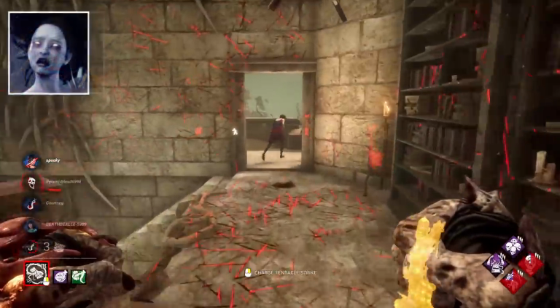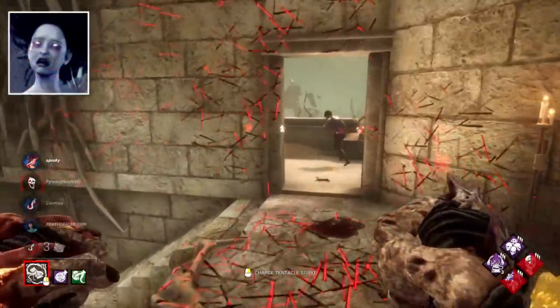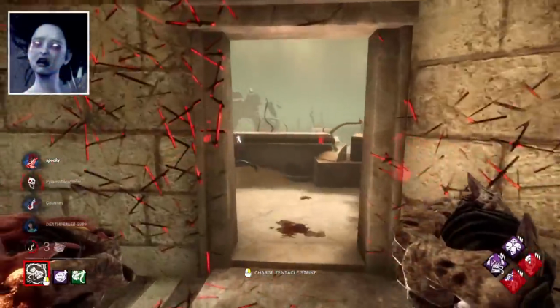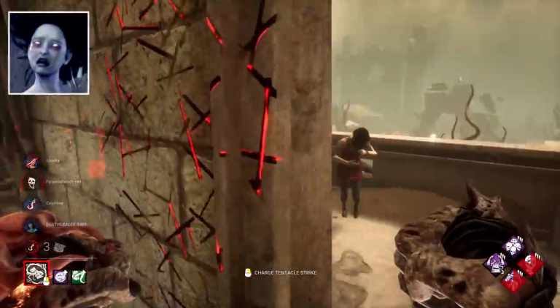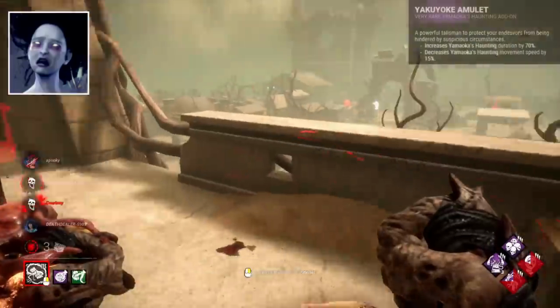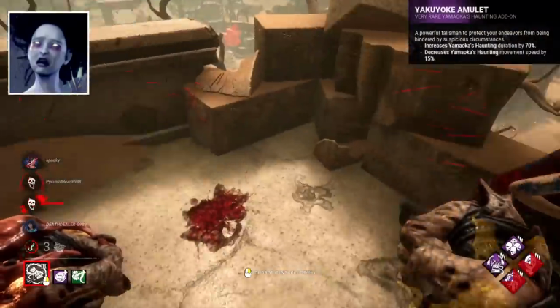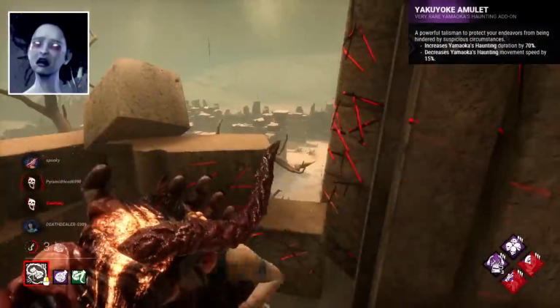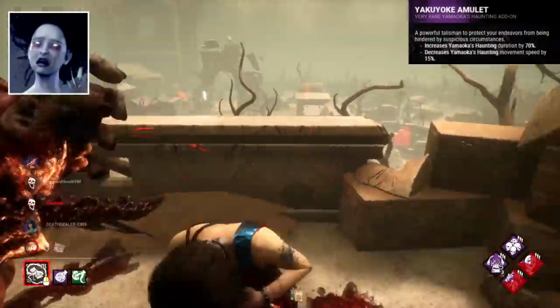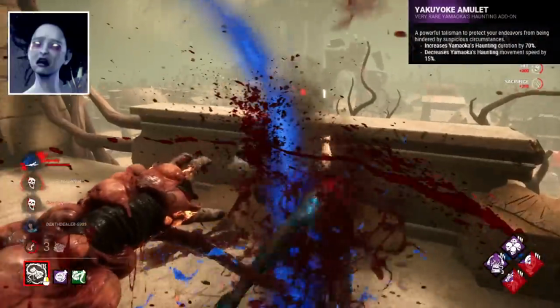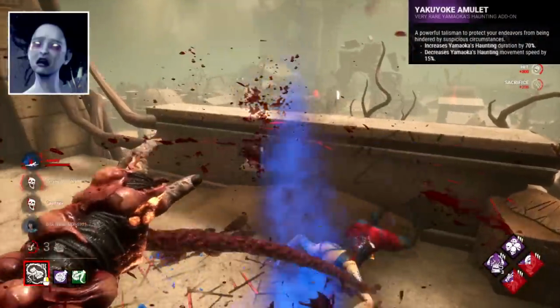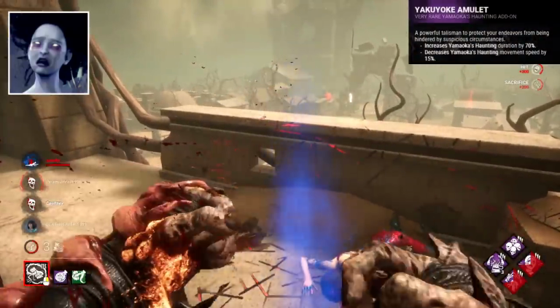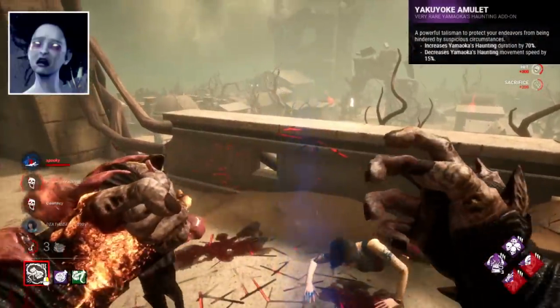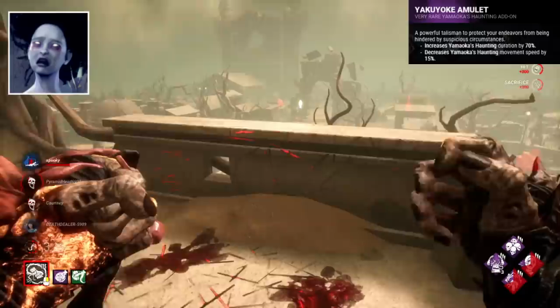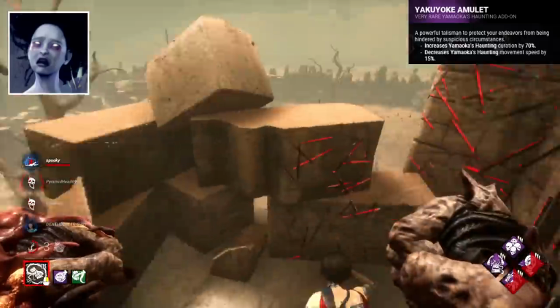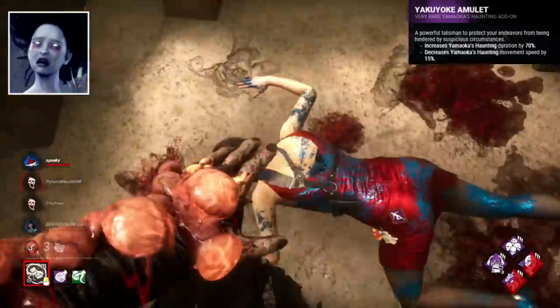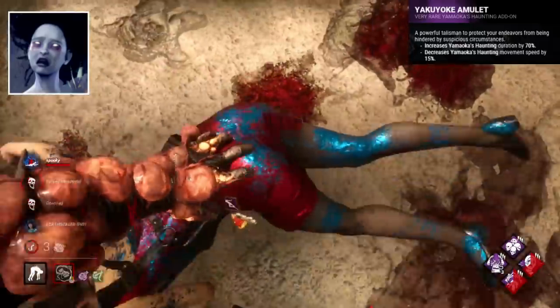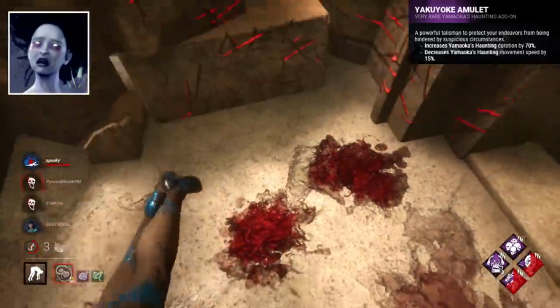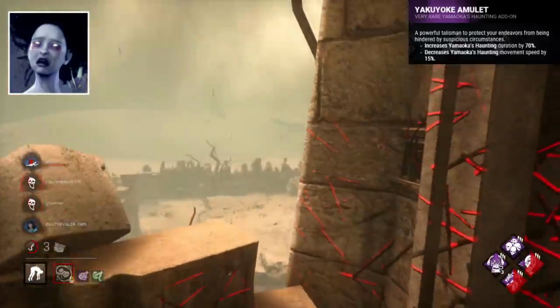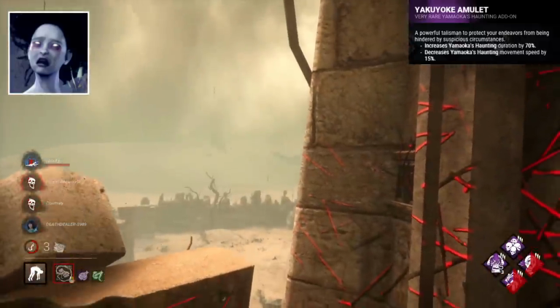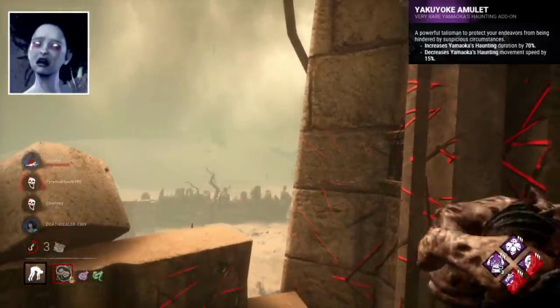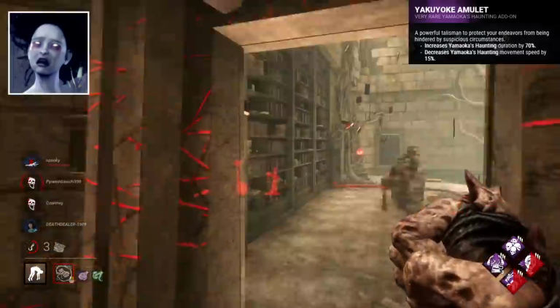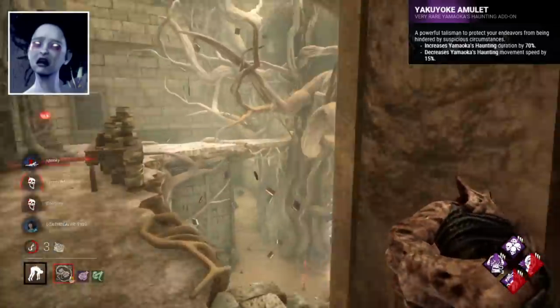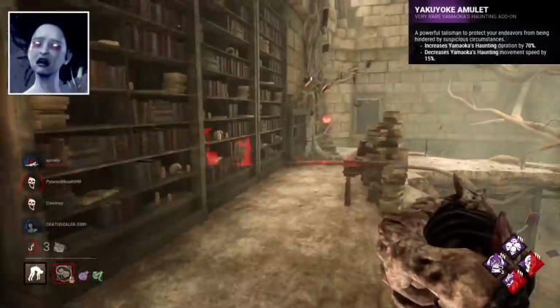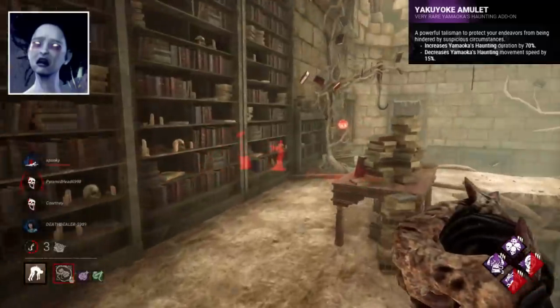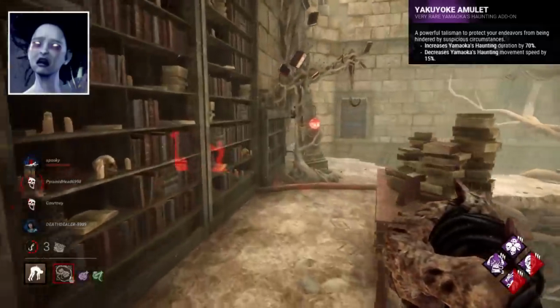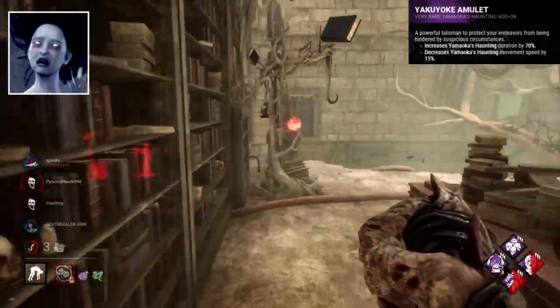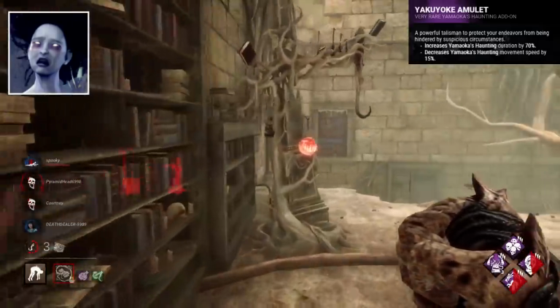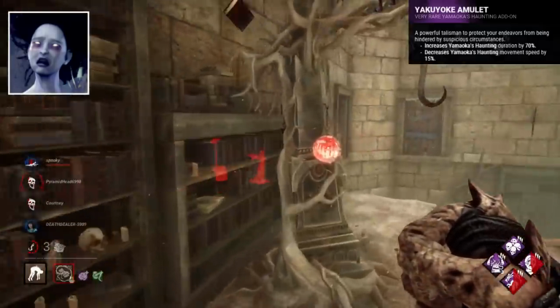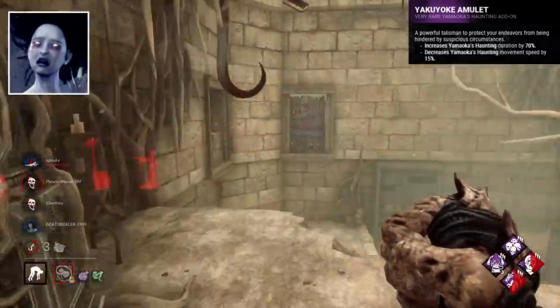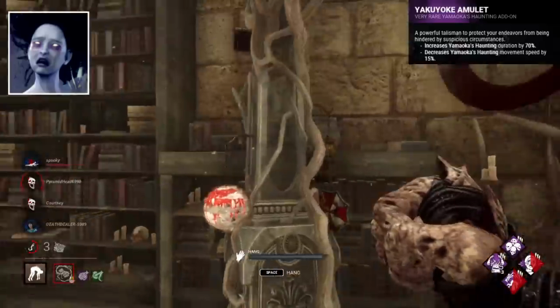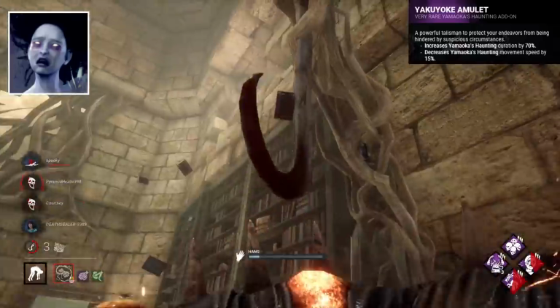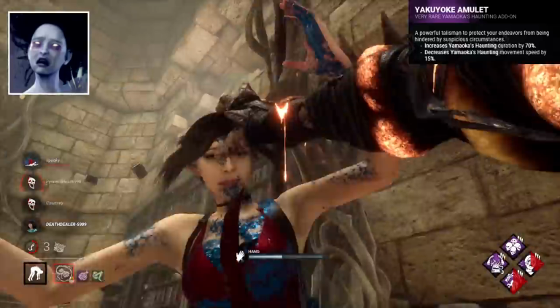Spirit's best add-on is Yakuyoke Amulet. This add-on extends phase walks by a lot, with the downside of a longer cooldown and slightly slower speed. The extra time you can spend in your phase walk though is kind of crazy.